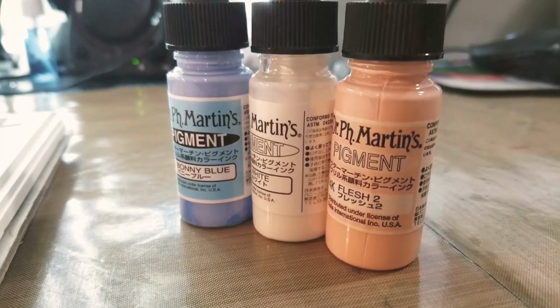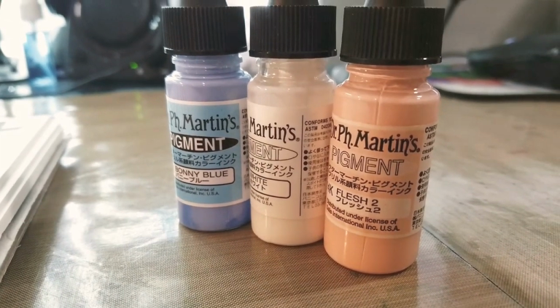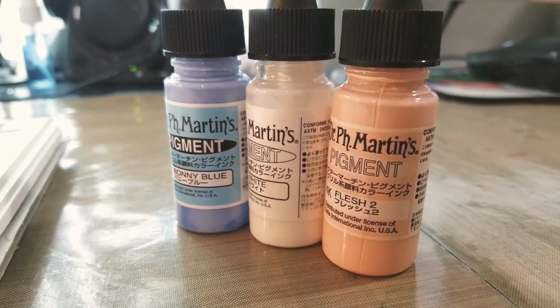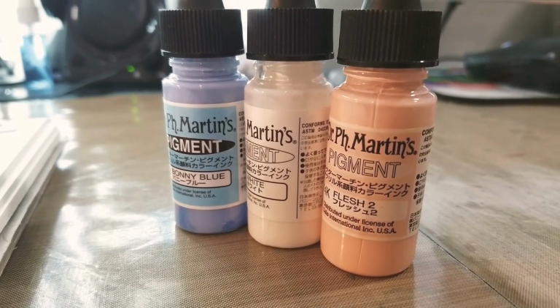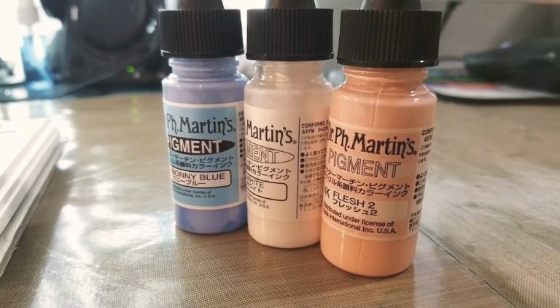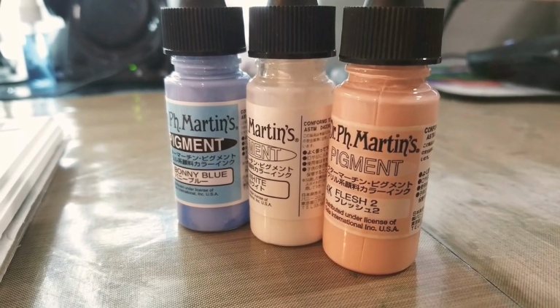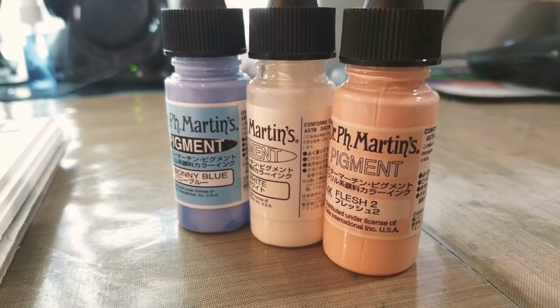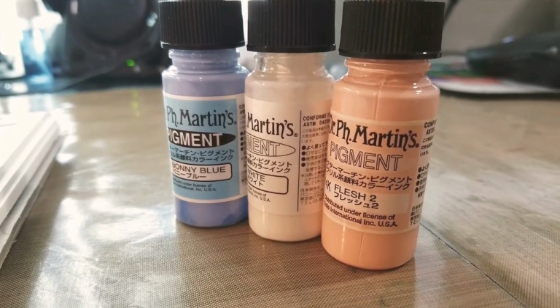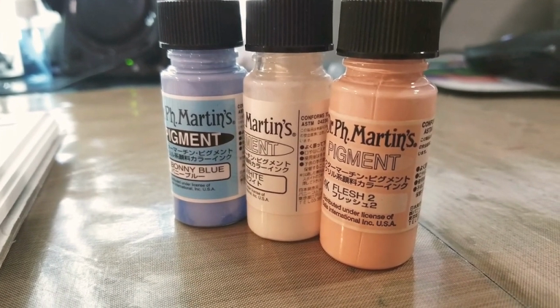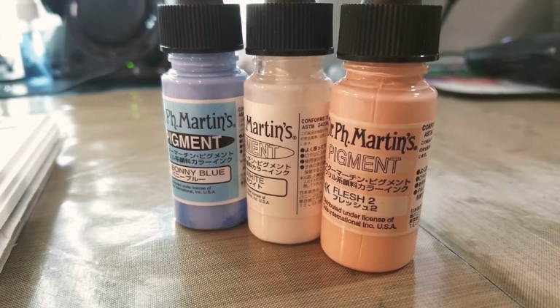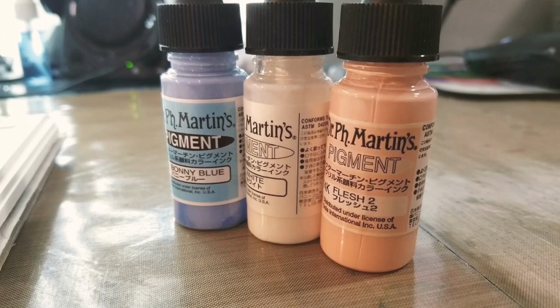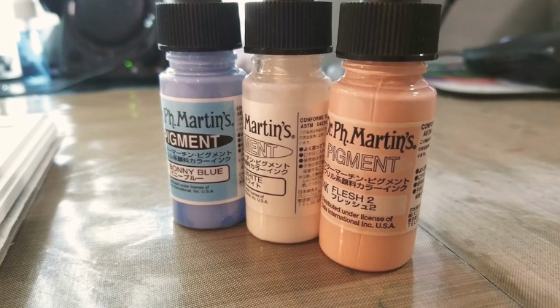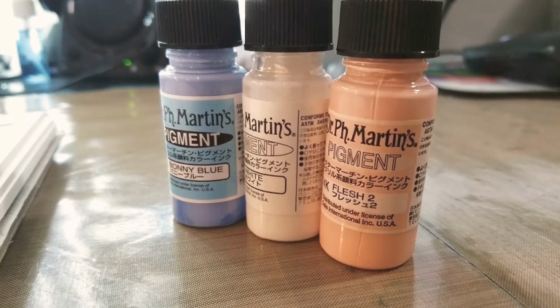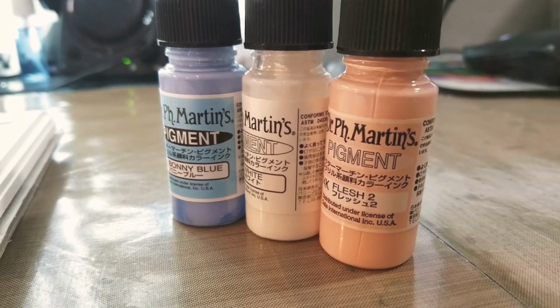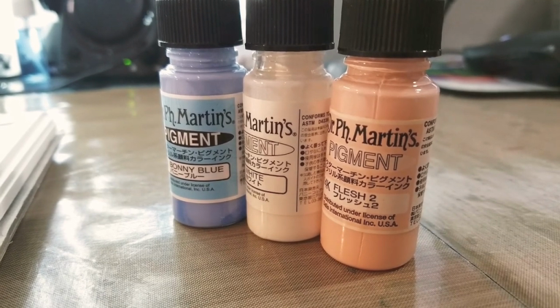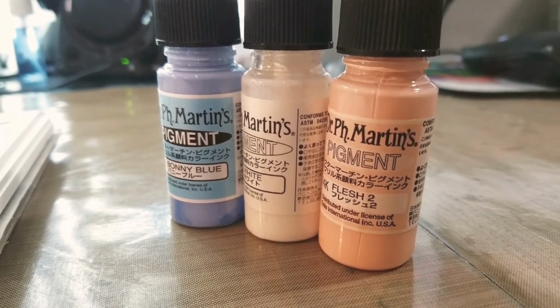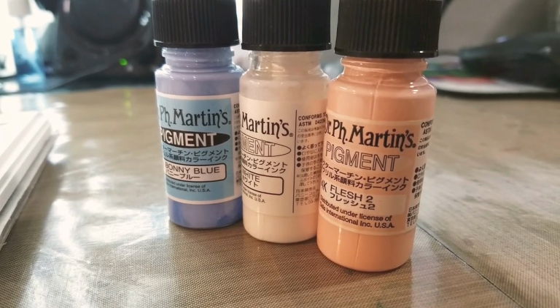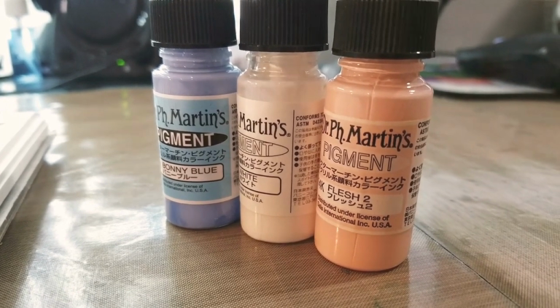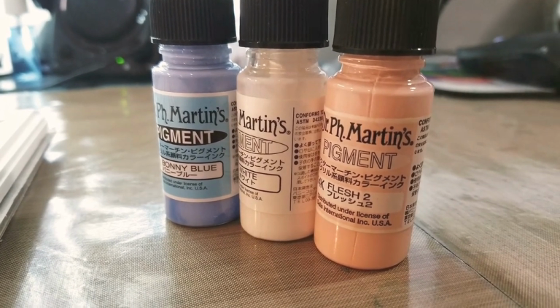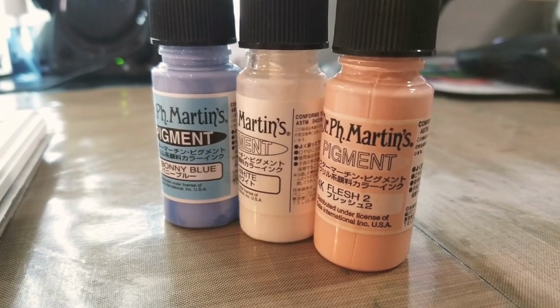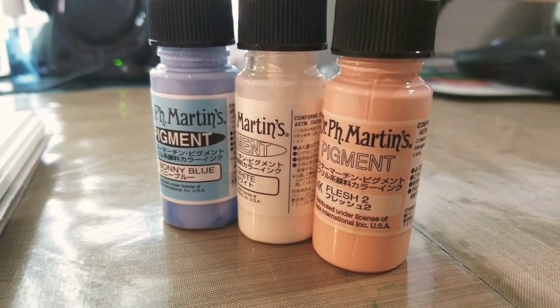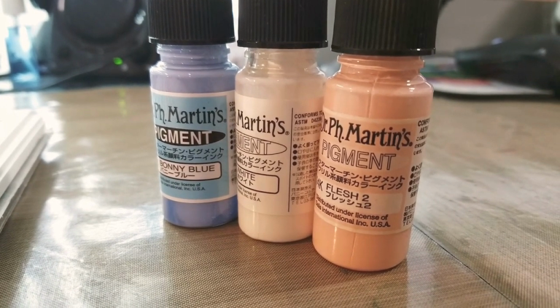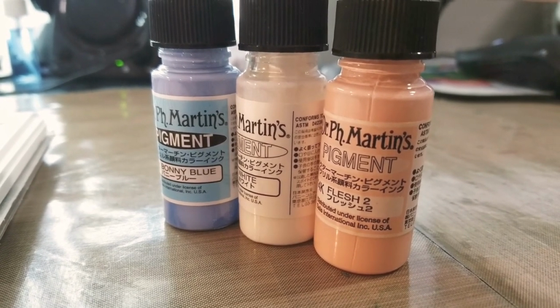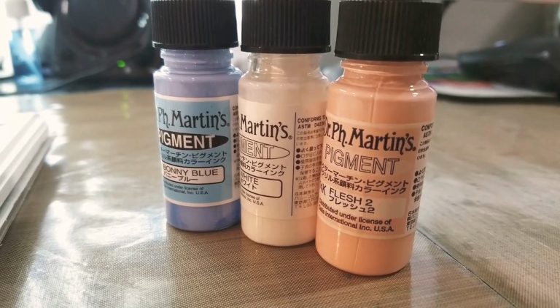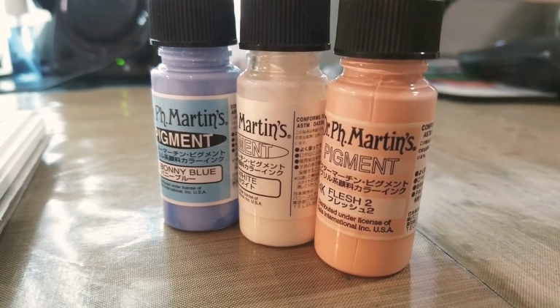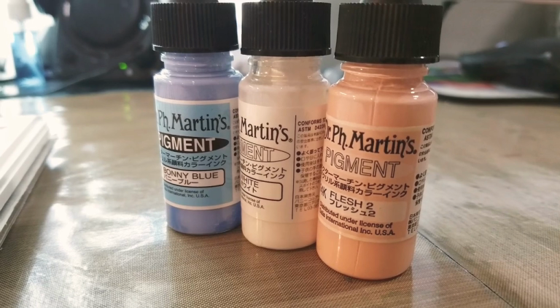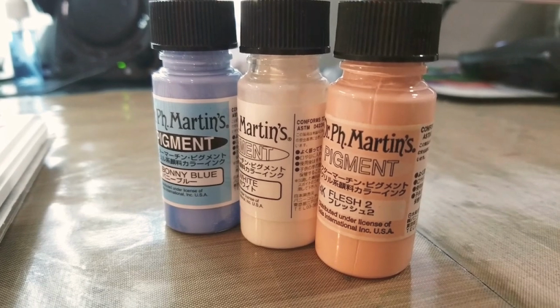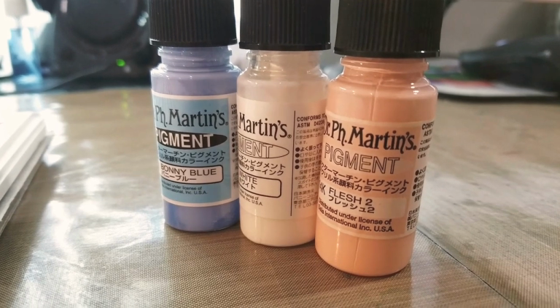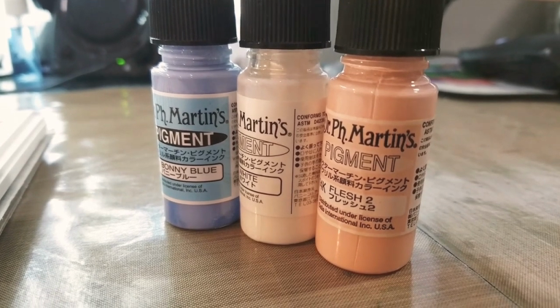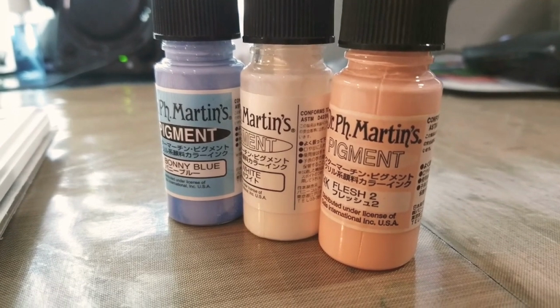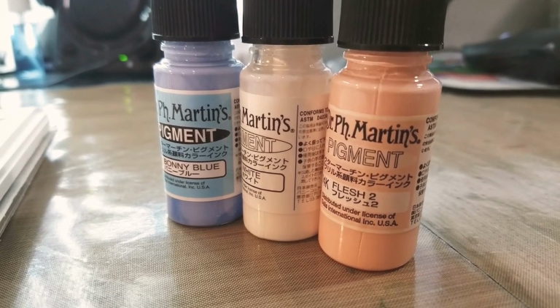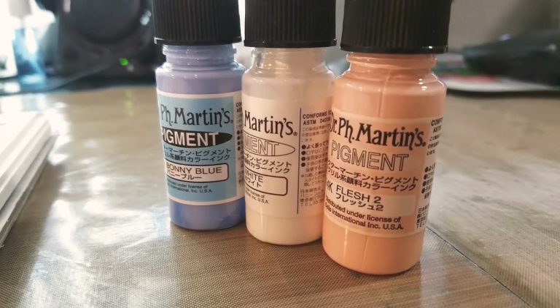Hey Art Nerds! Today I want to show you a goodie I picked up while I was in Japan last year. You guys might recognize the label, but I bet you haven't seen these in US stores.